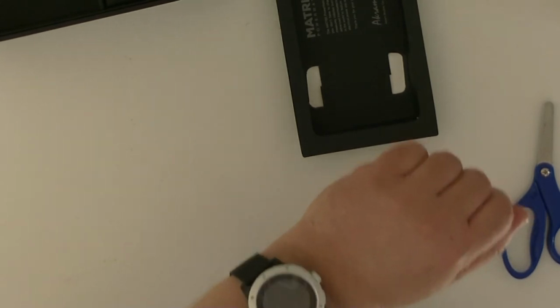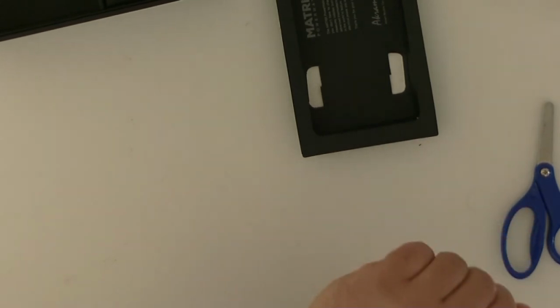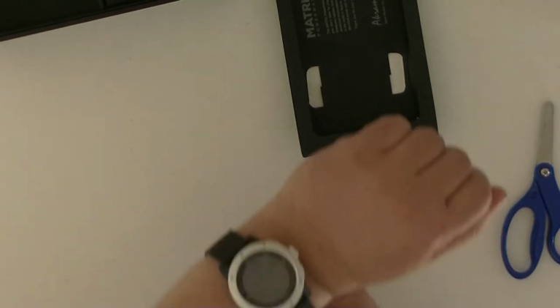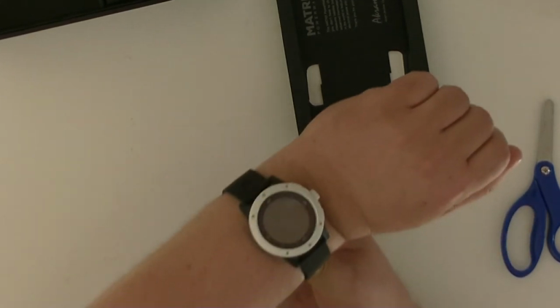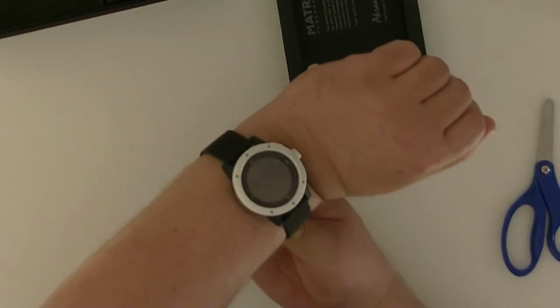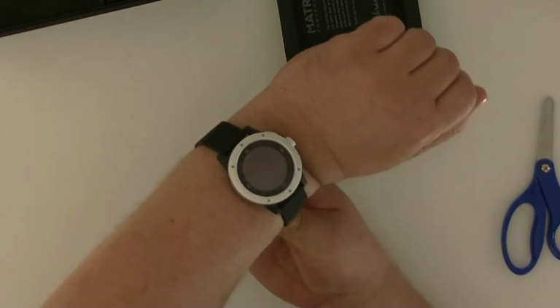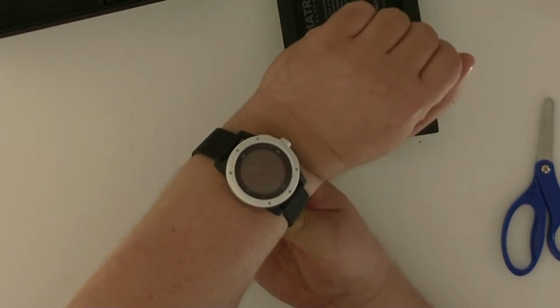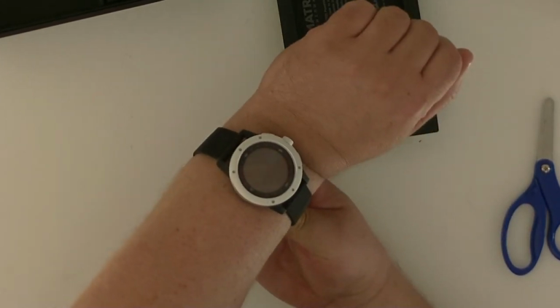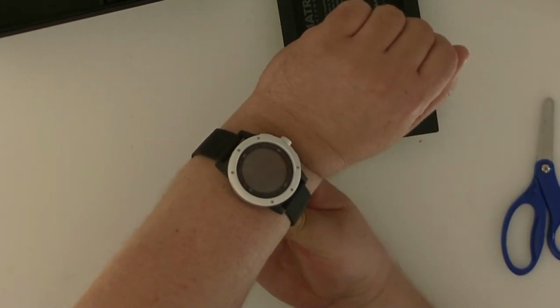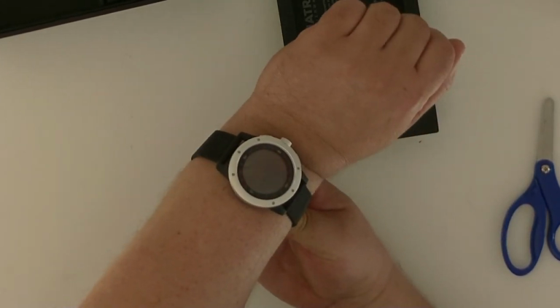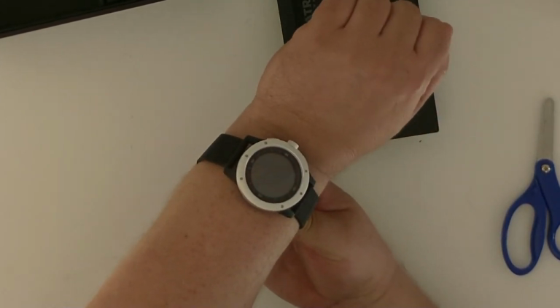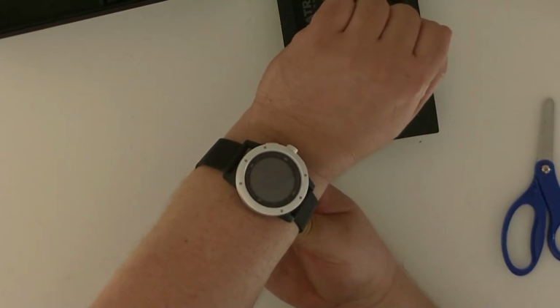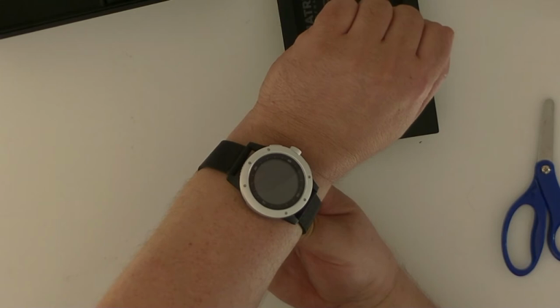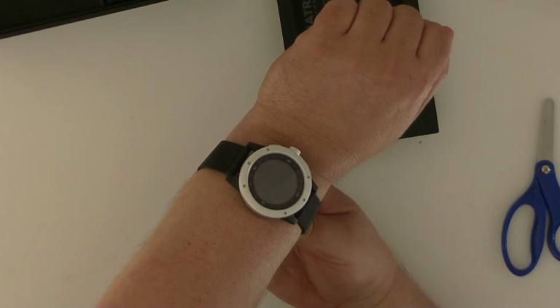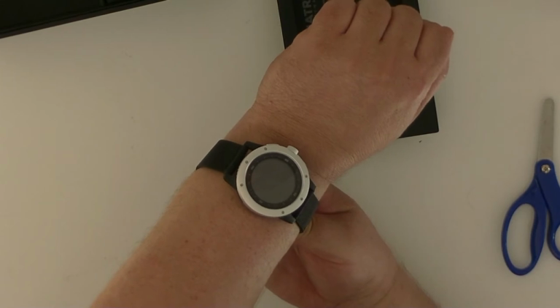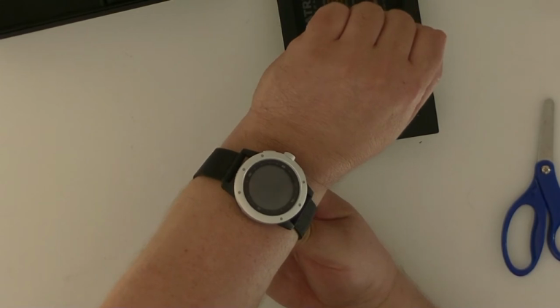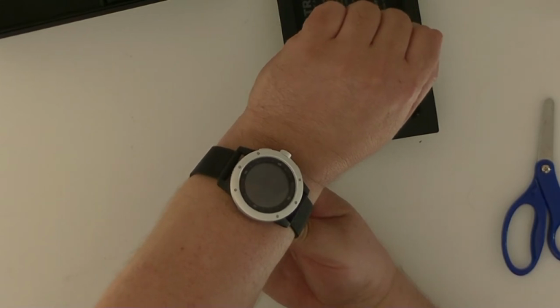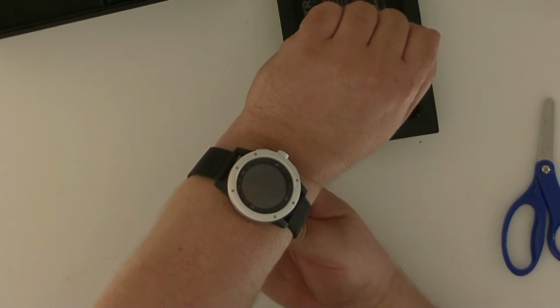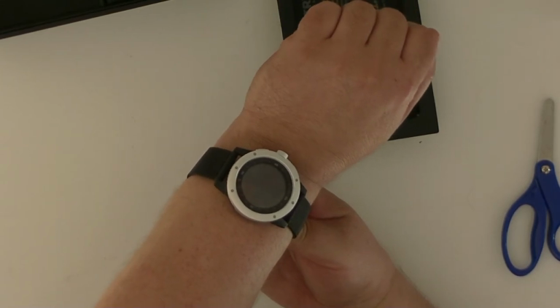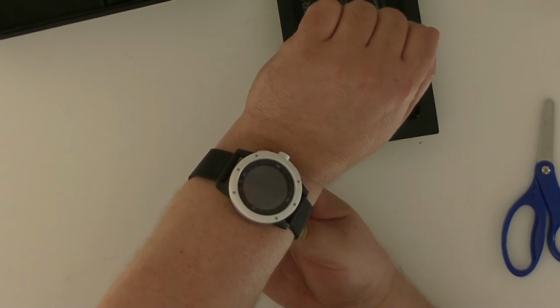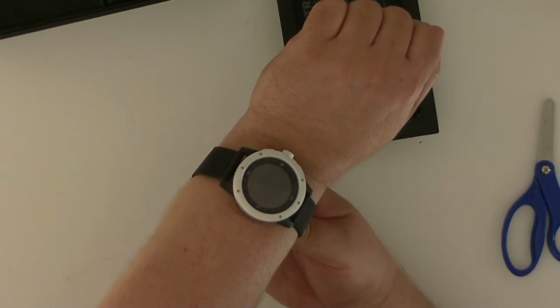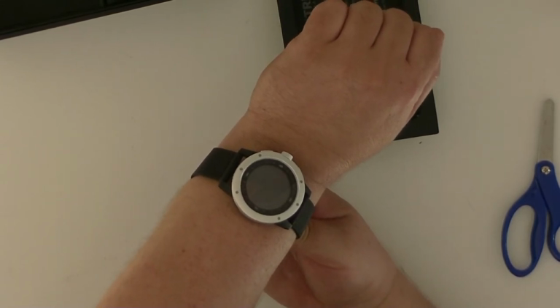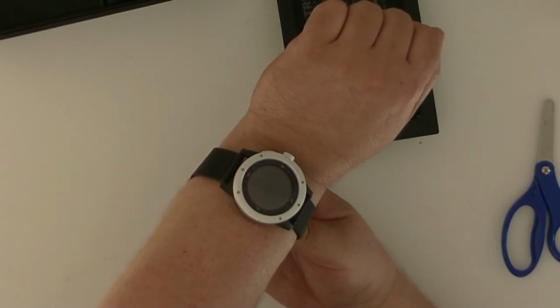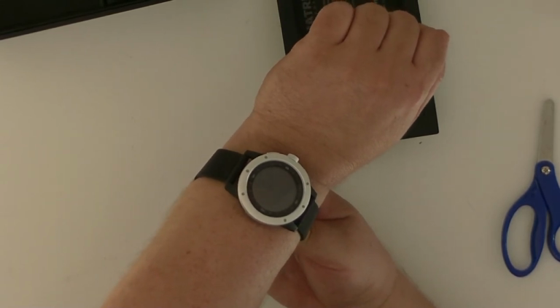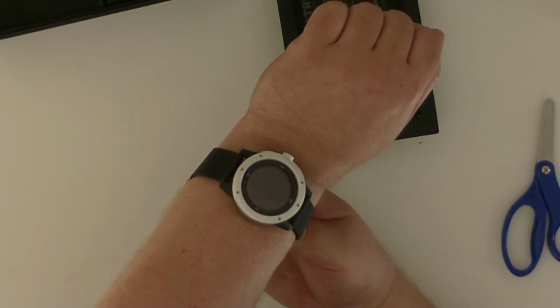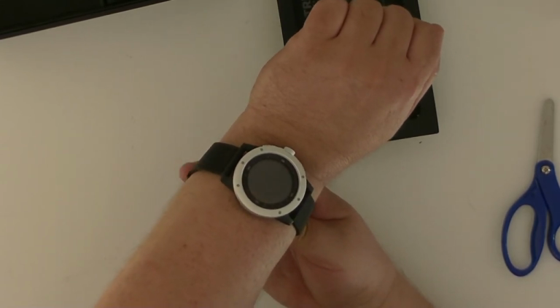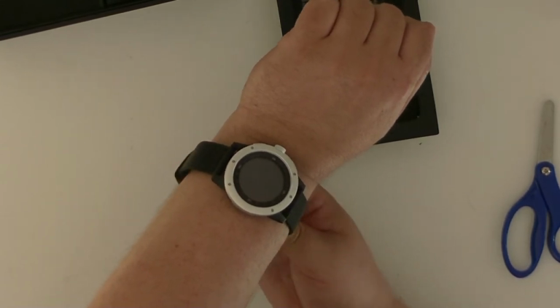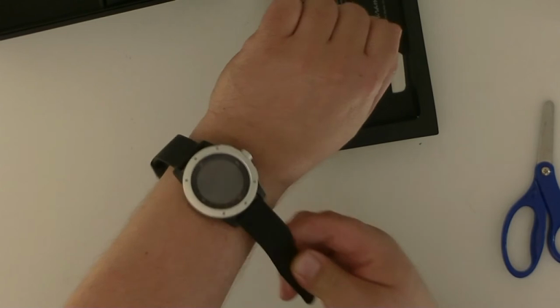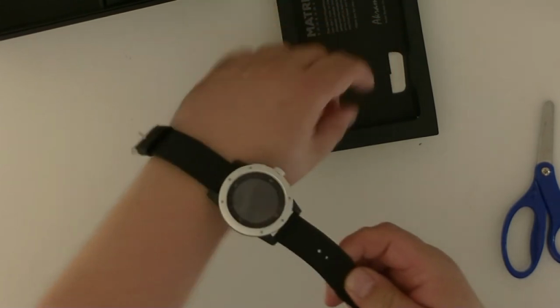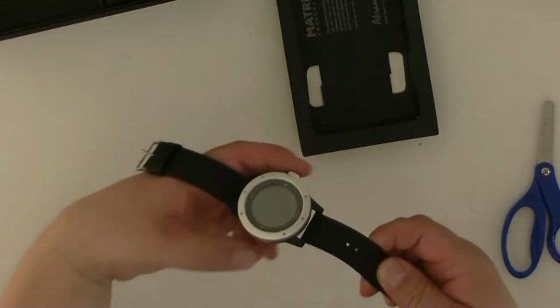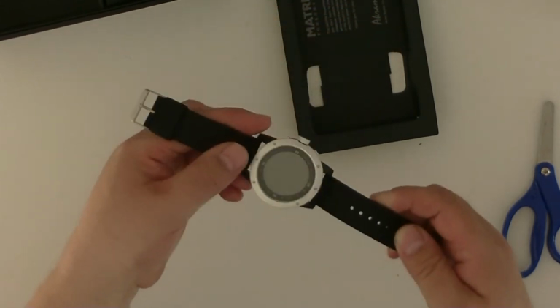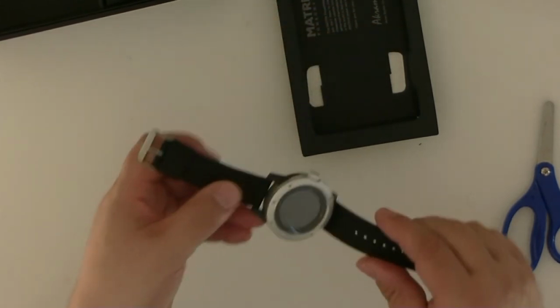Pretty decent size. On a normal hand of a grown-up it looks not oversized. What else is in the box?